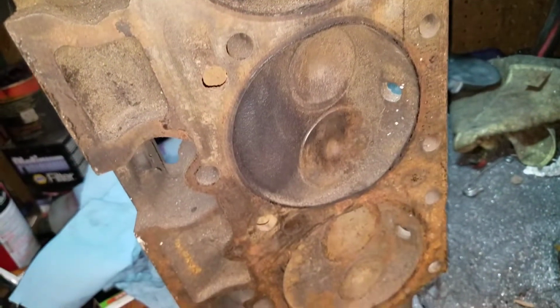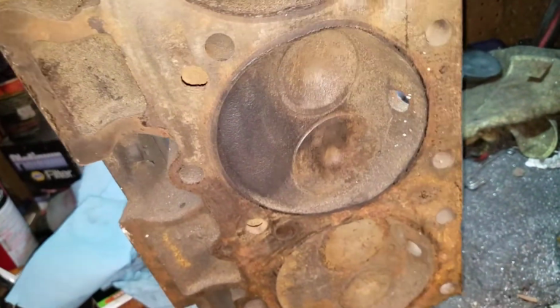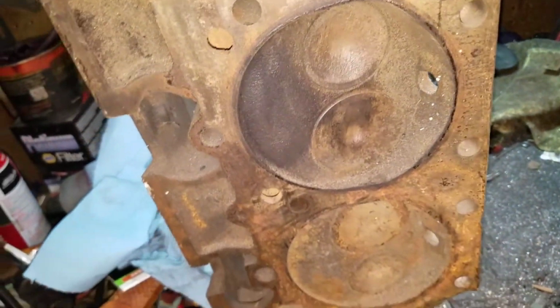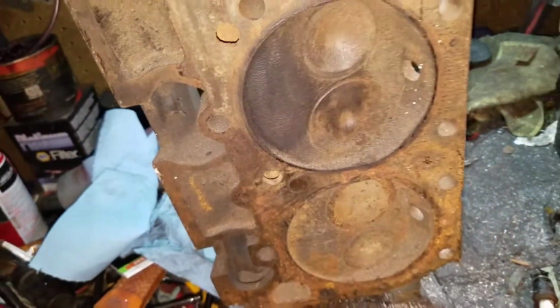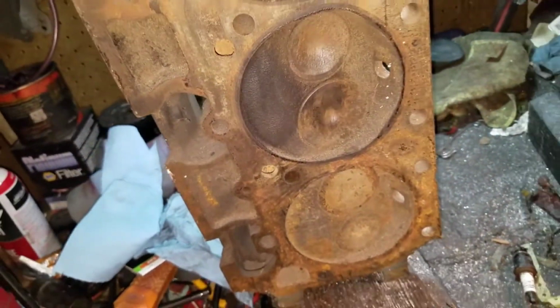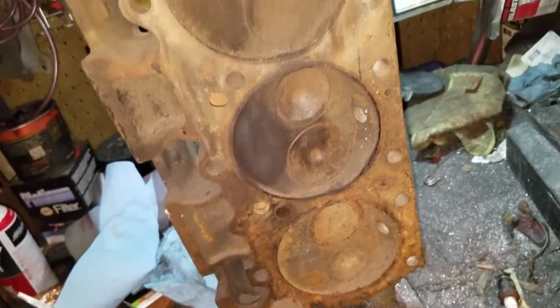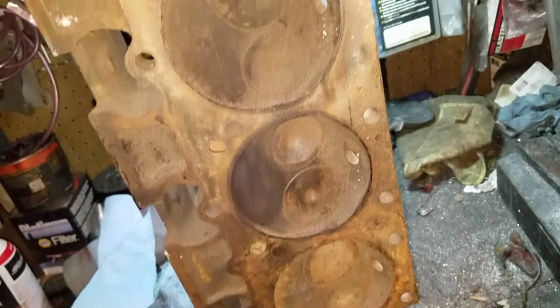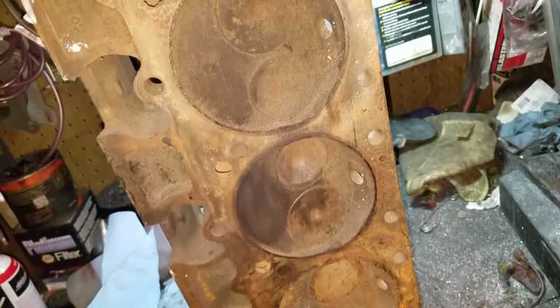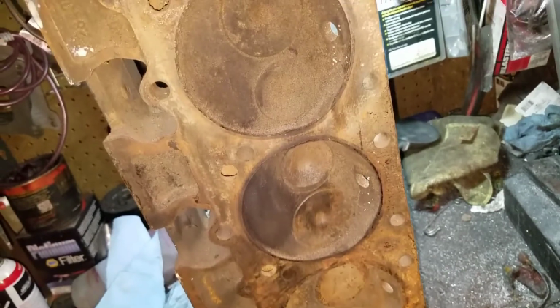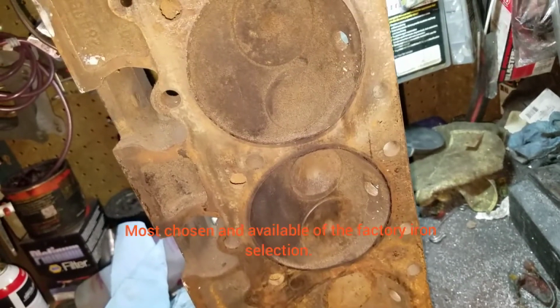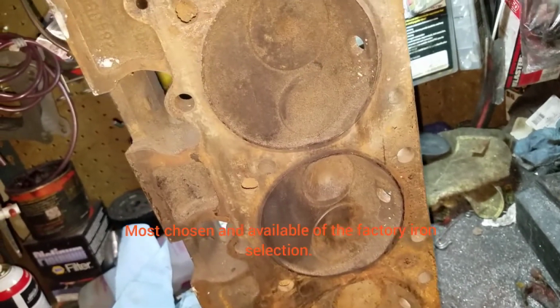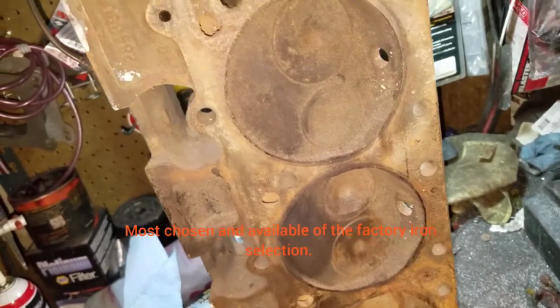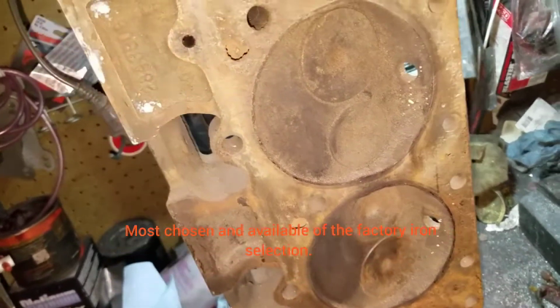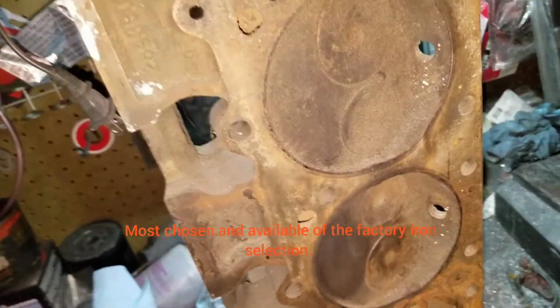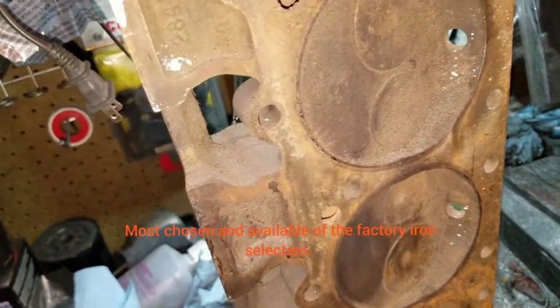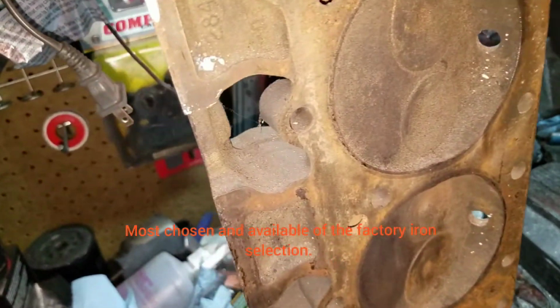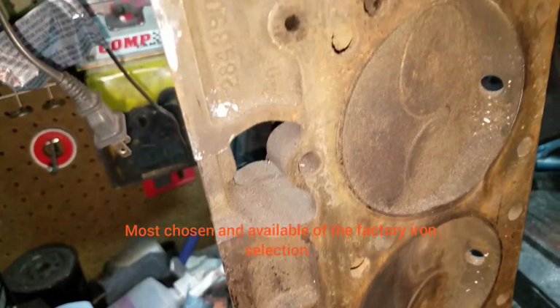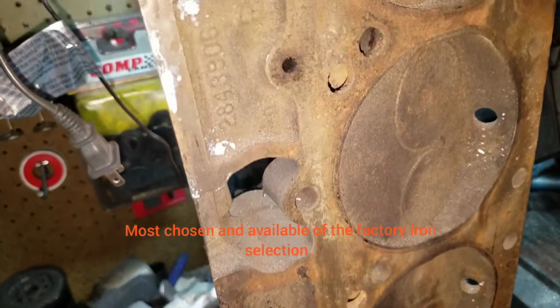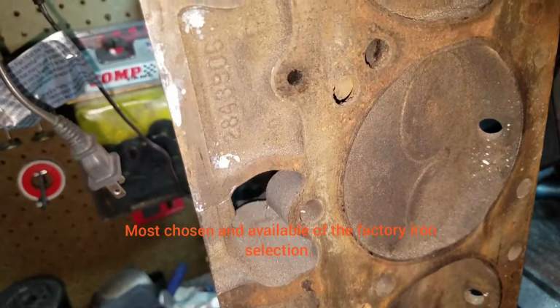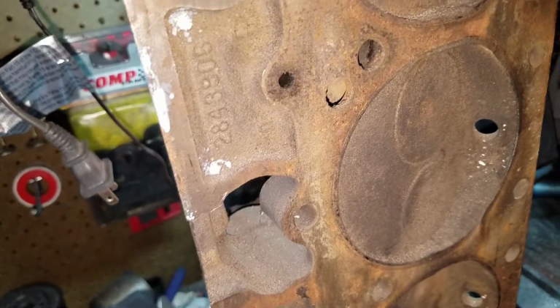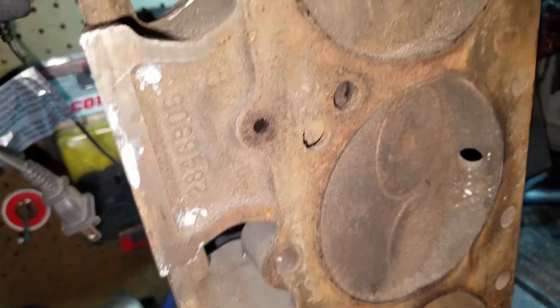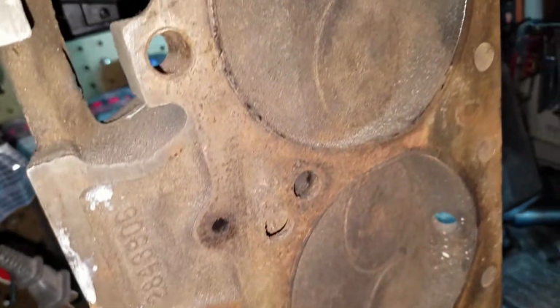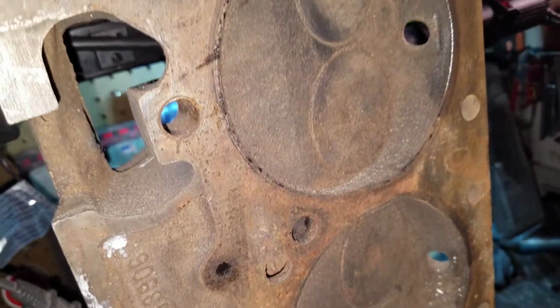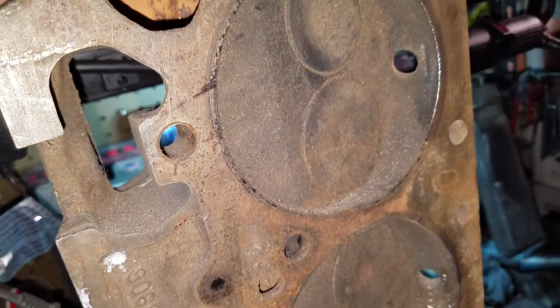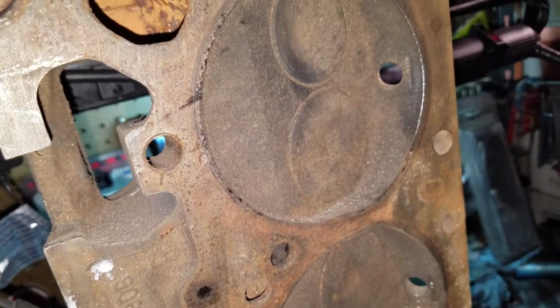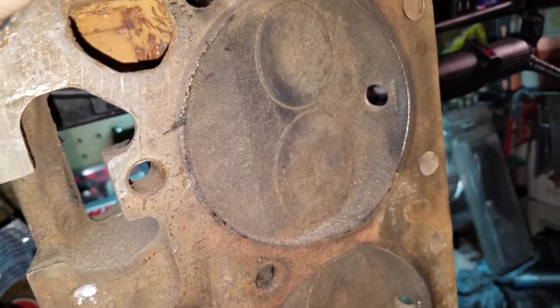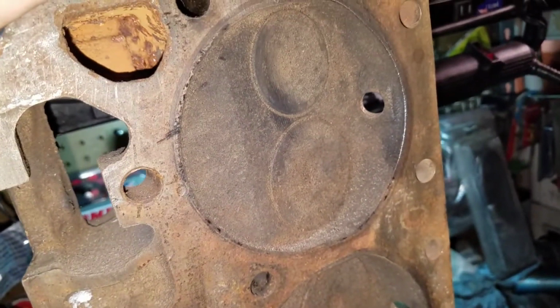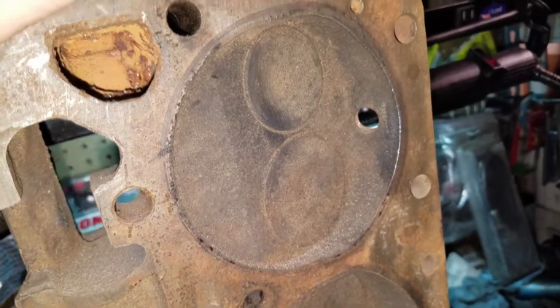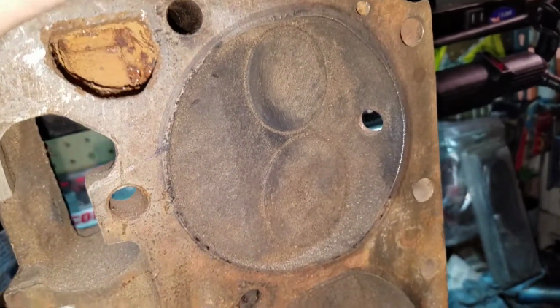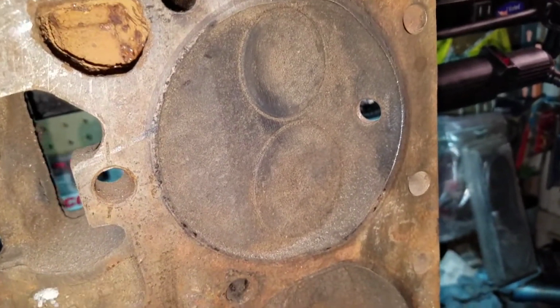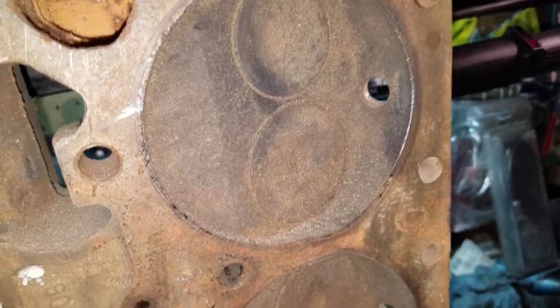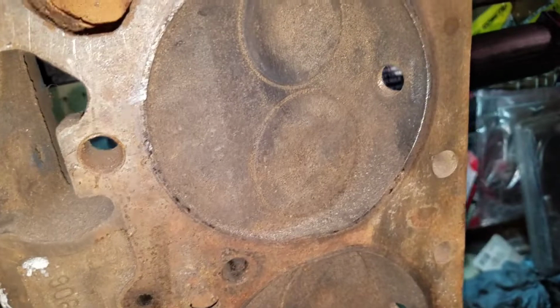Out of all the heads, the 906 was always the best. I have a set of 915s, and it's basically a closed chamber version of this, so you'll just deal with the chamber and the way in other words.